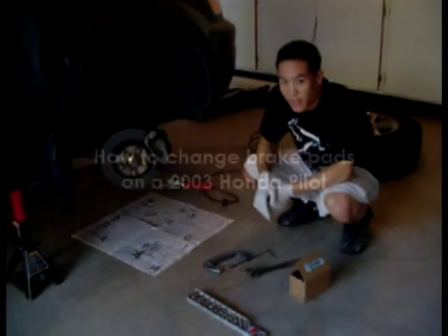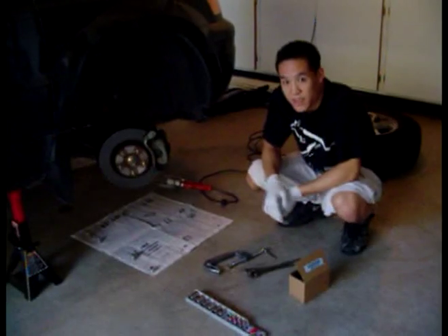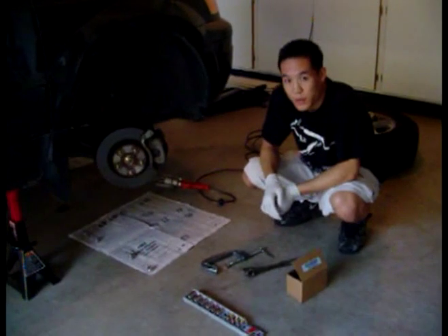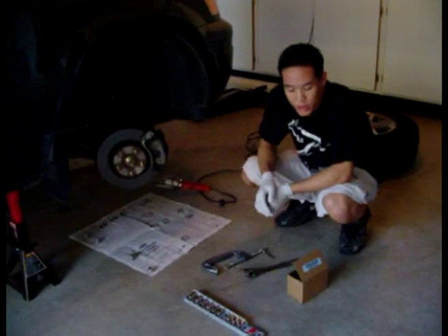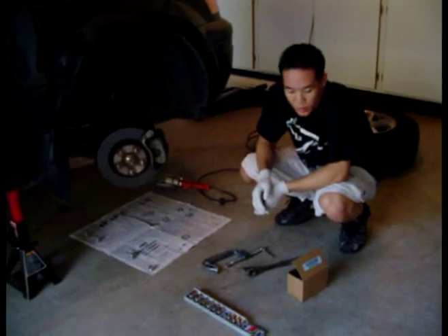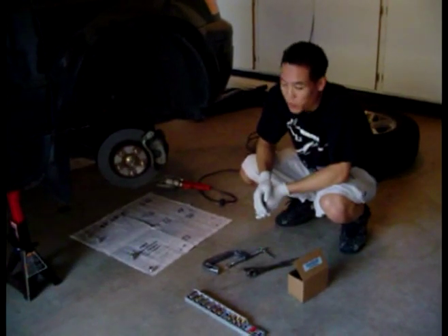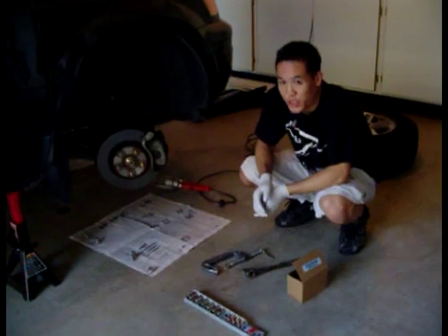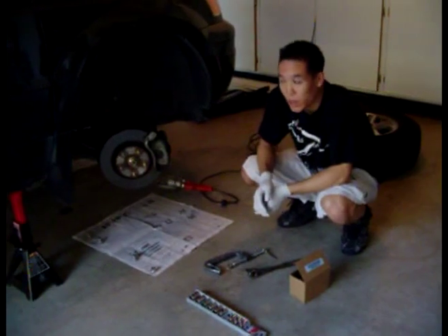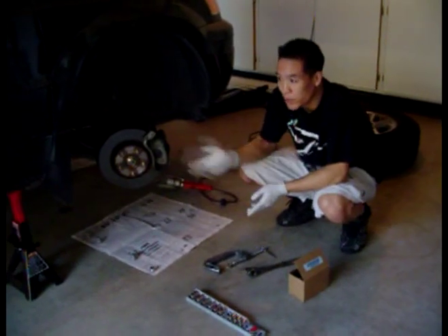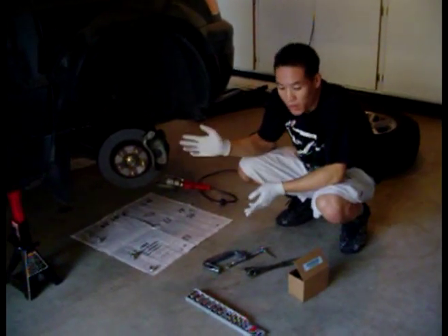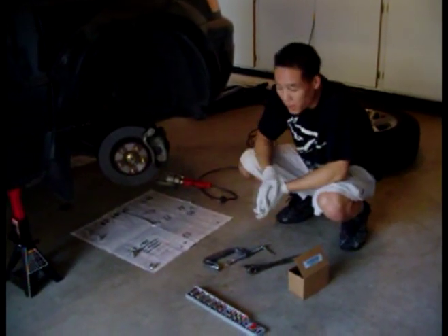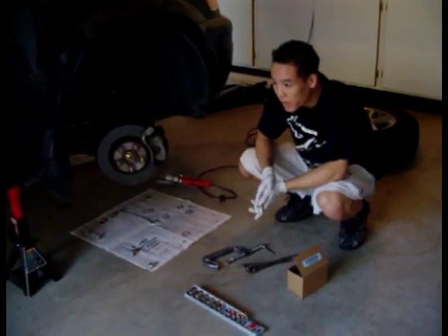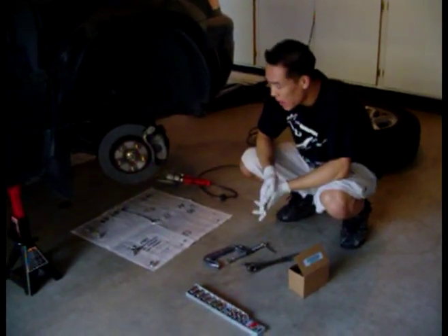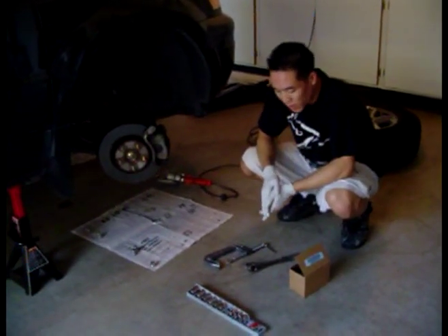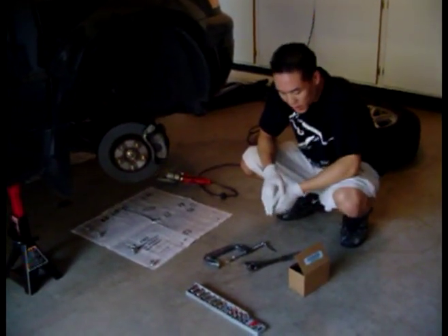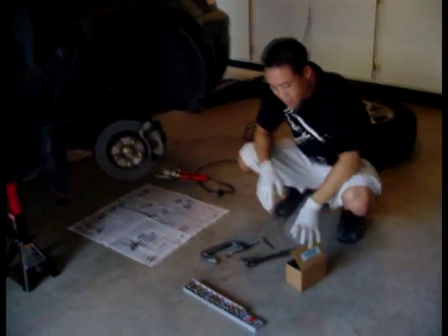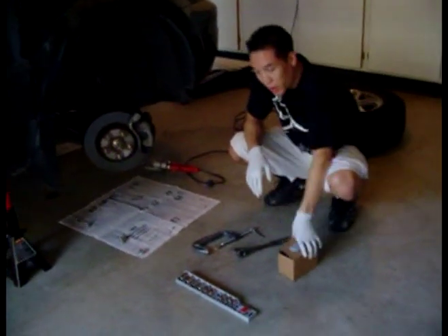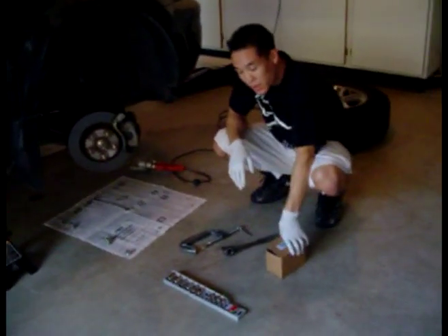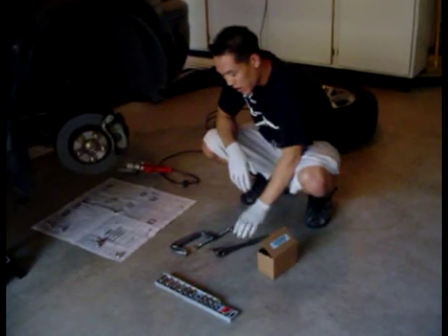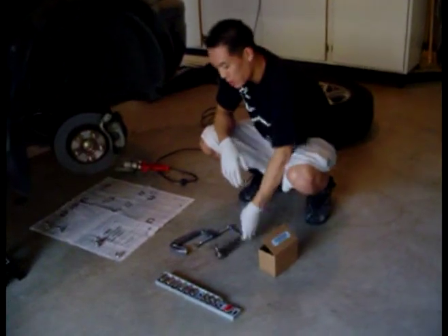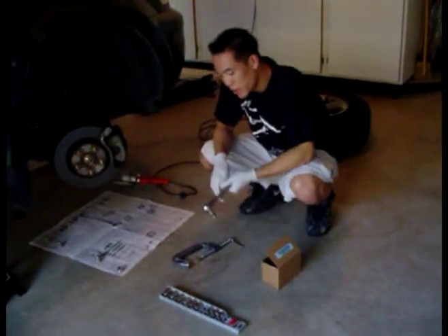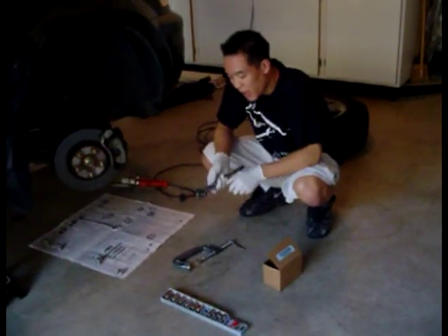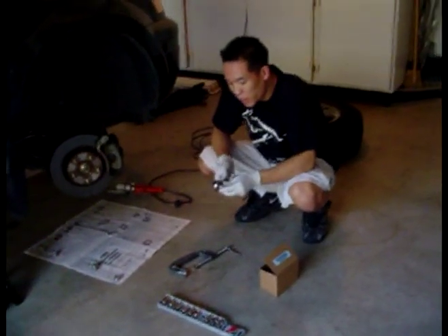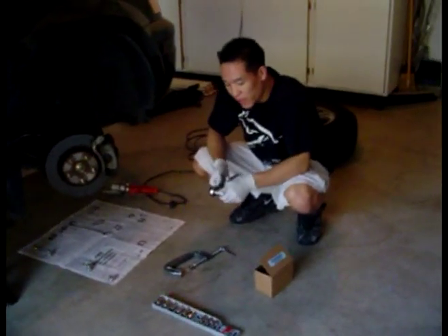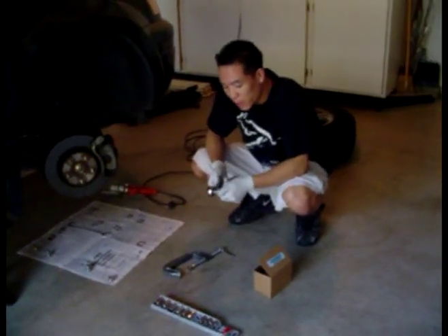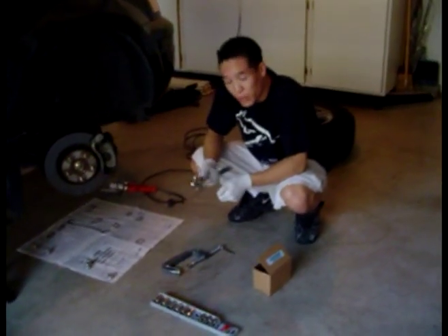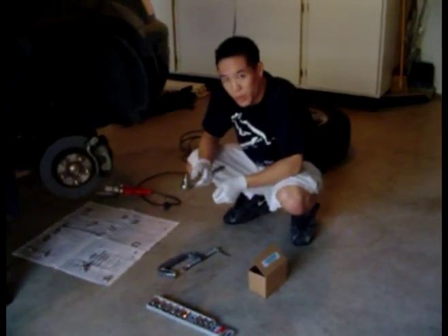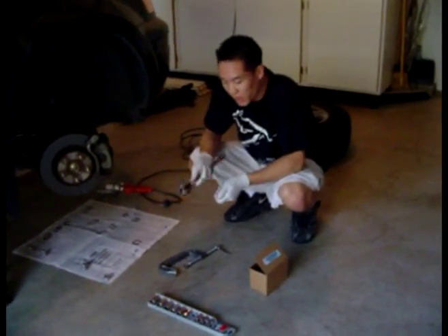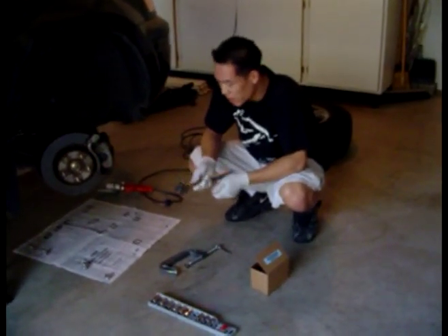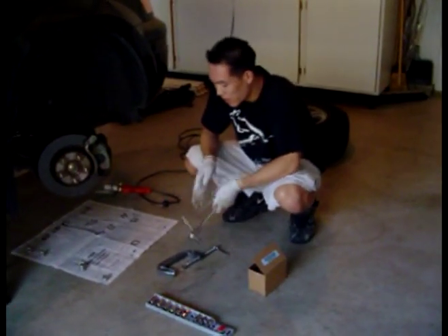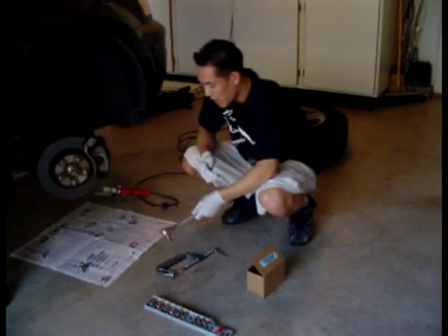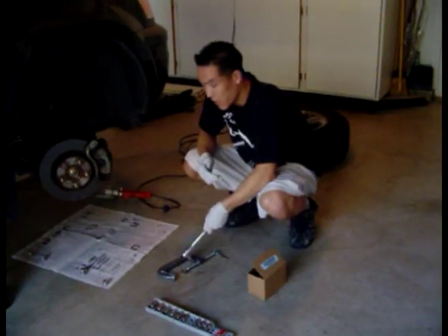Hey guys, so today I'm going to show you how to change brake pads in your car on the Honda Pilot. What you need is your brake pads, your socket wrench, and you only need a 12mm socket for this car and a seat pad.